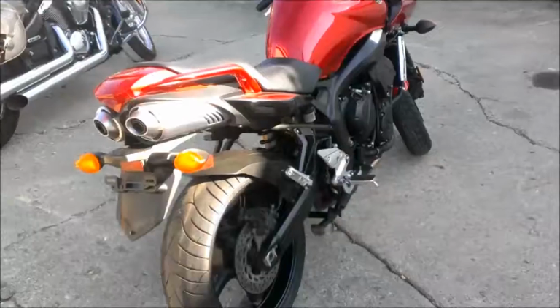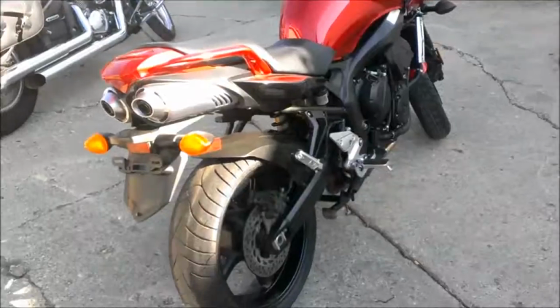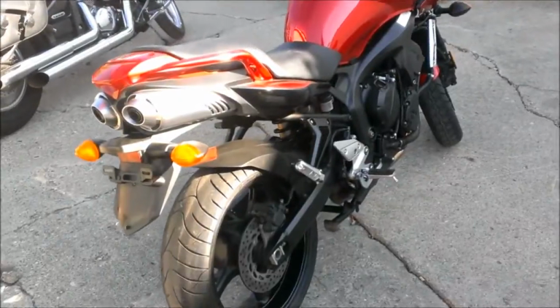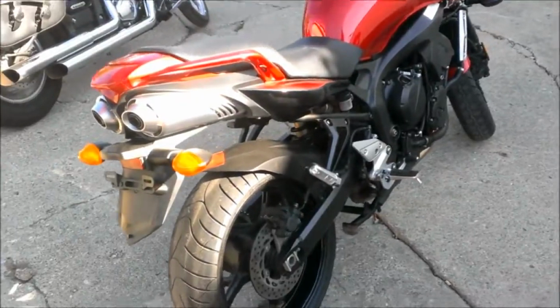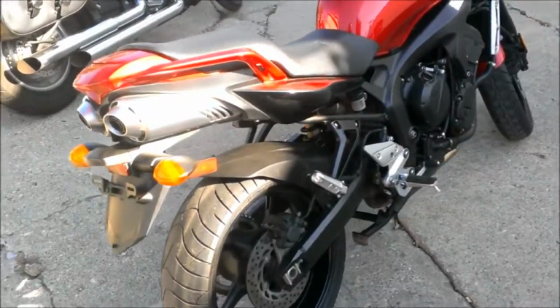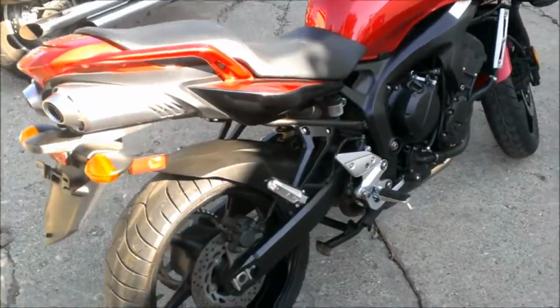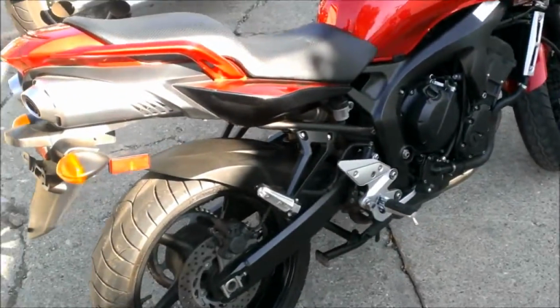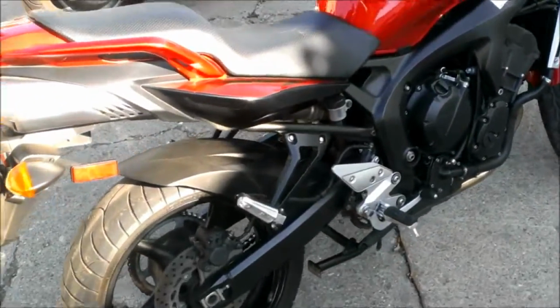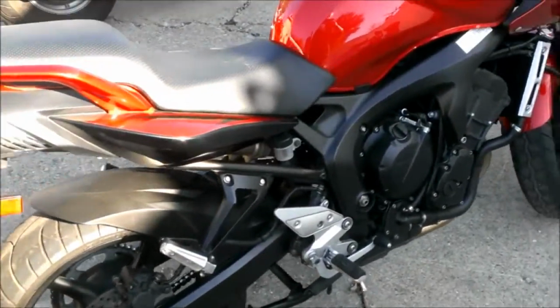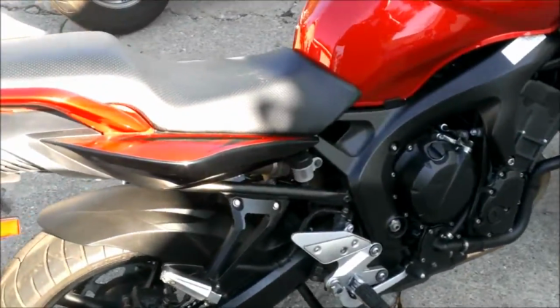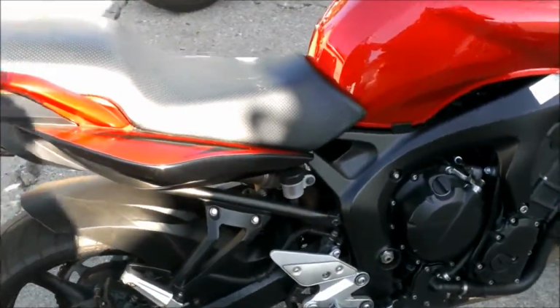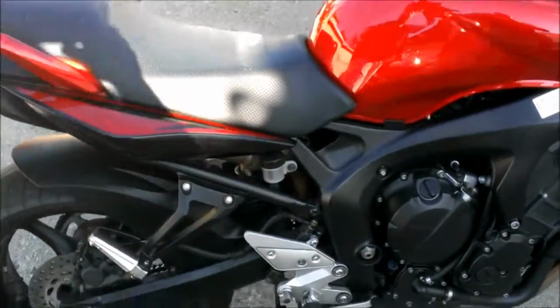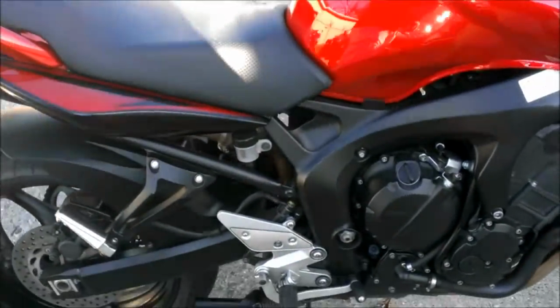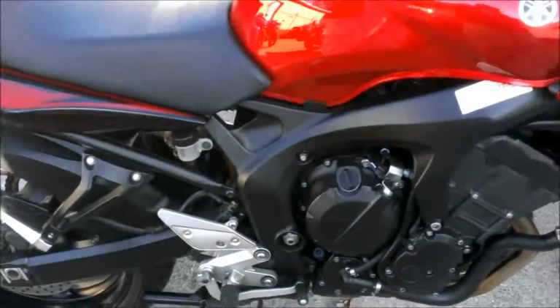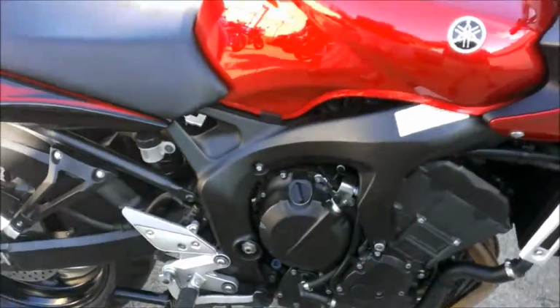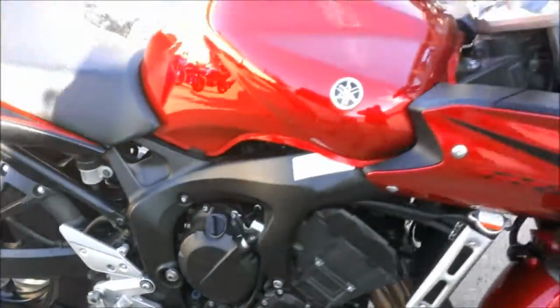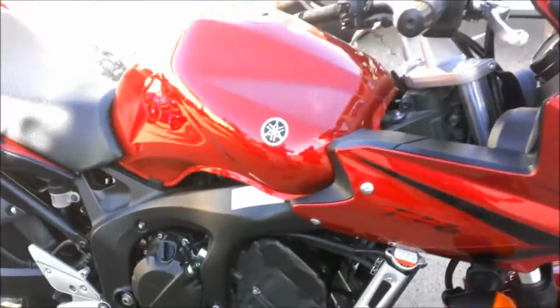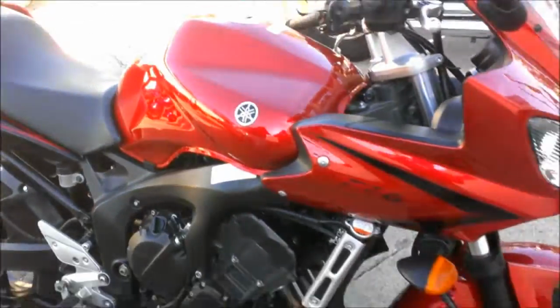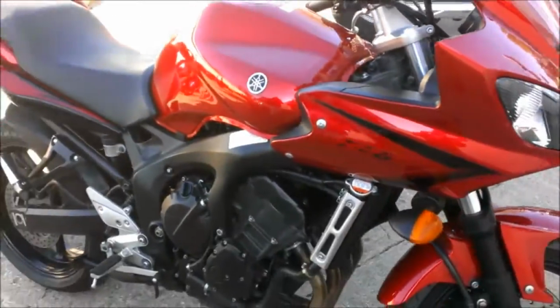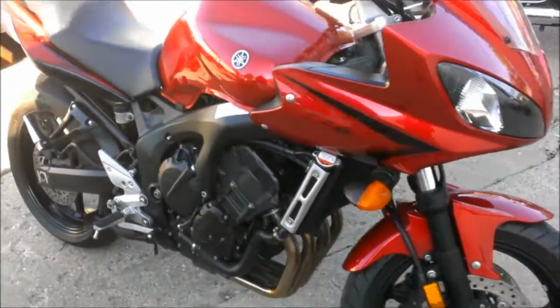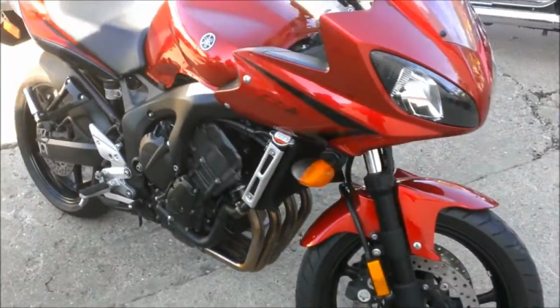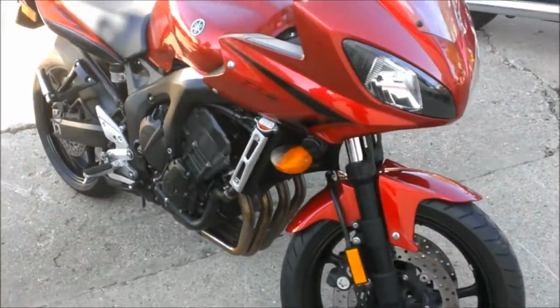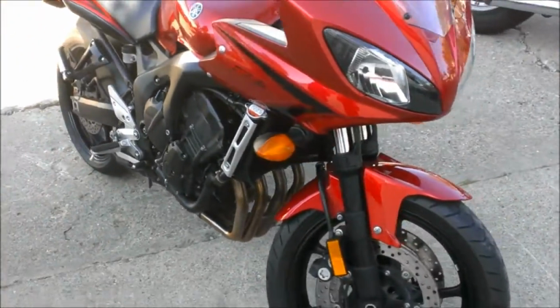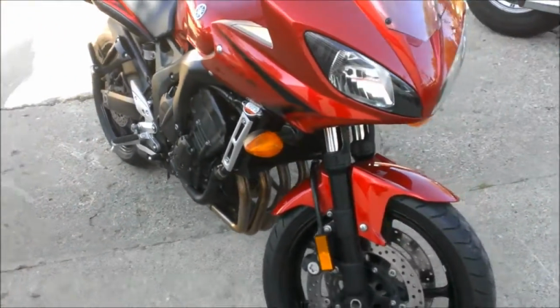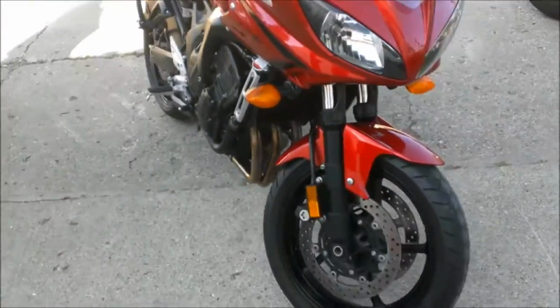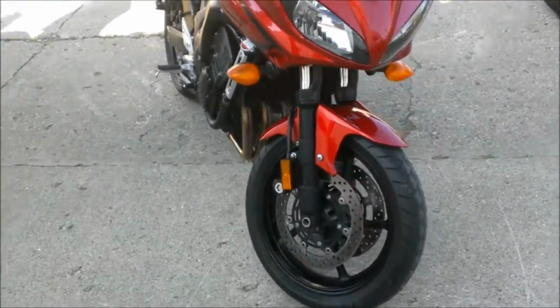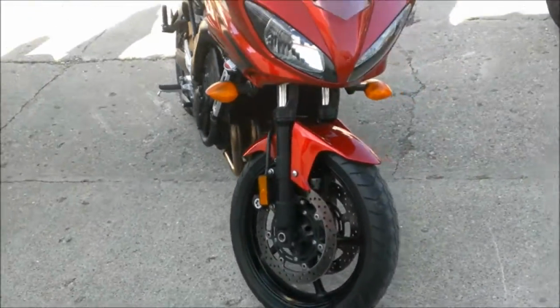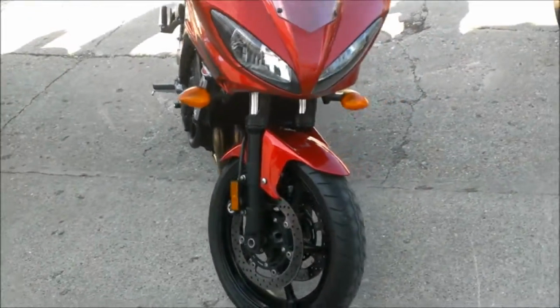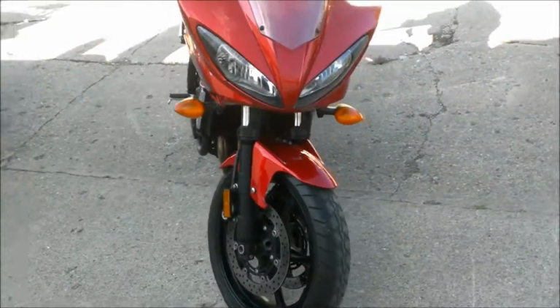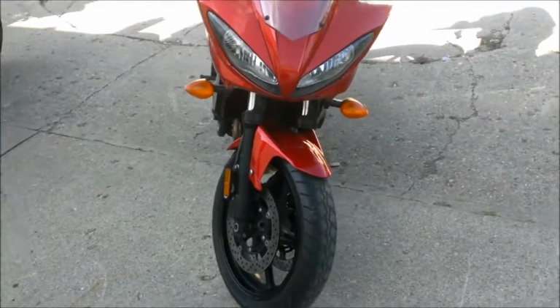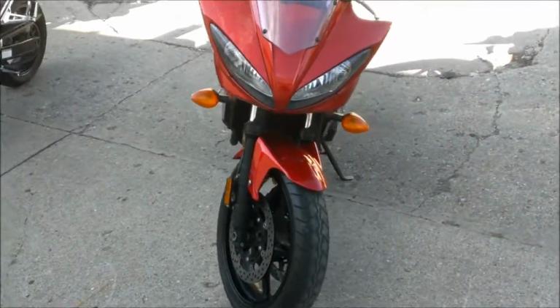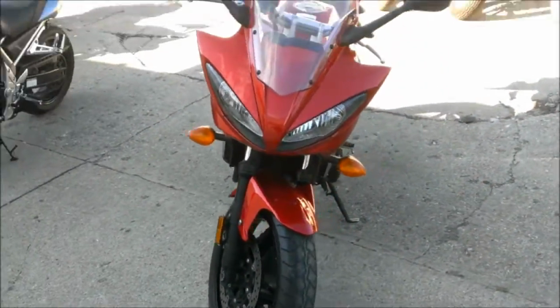We have a 2007 used Yamaha FZ6 for sale with only 6,313 miles. It's perfect, perfect, perfect — a perfect 10 out of 10.